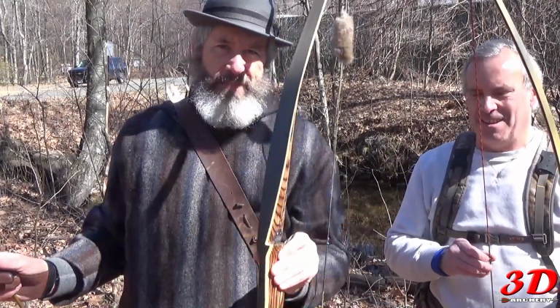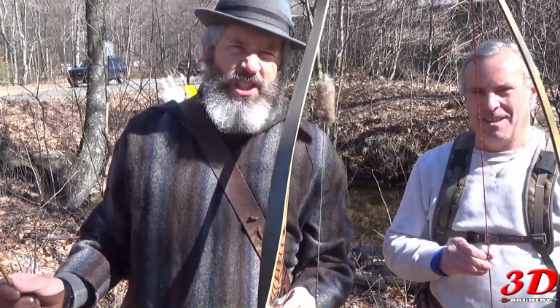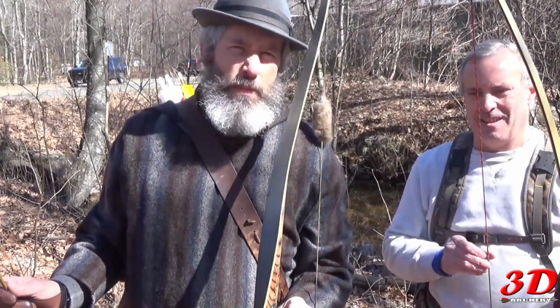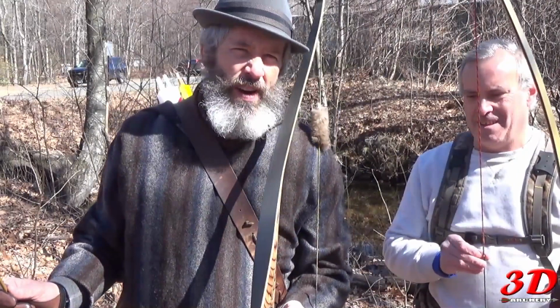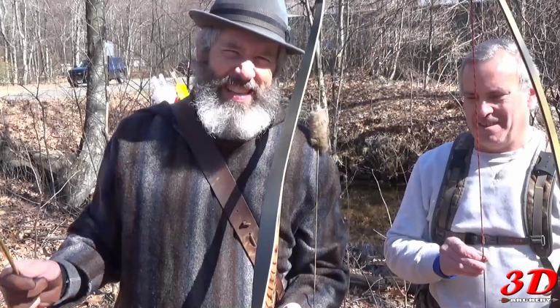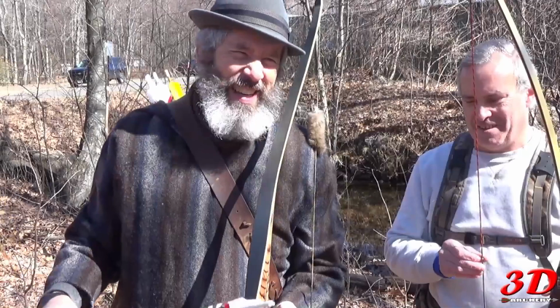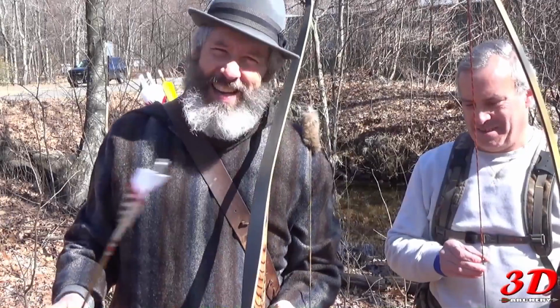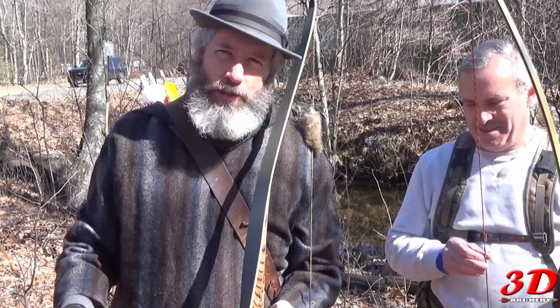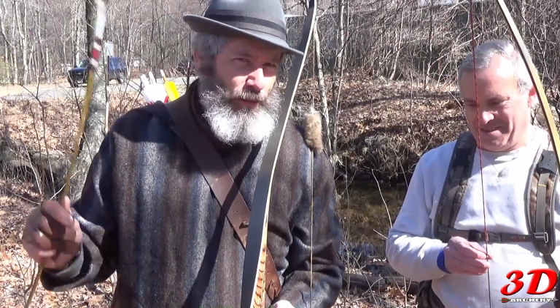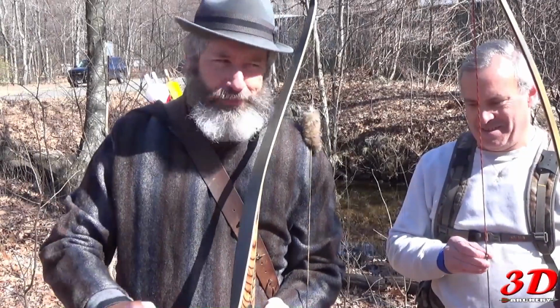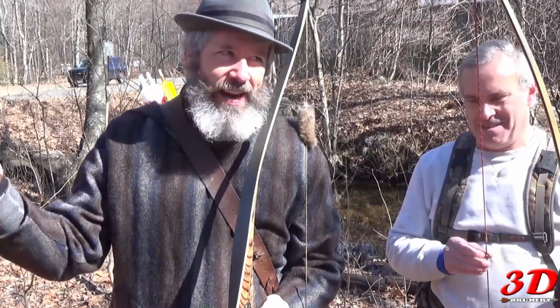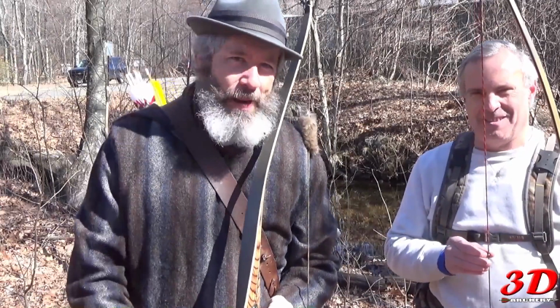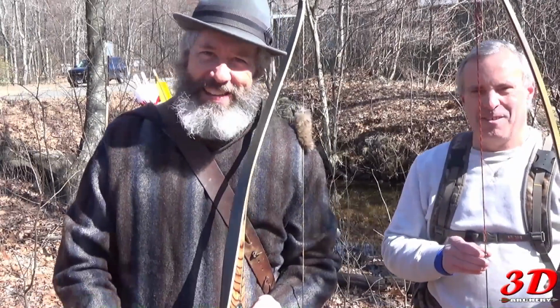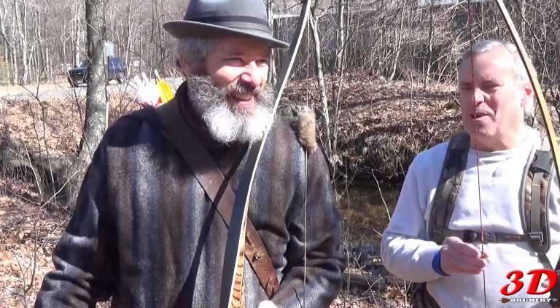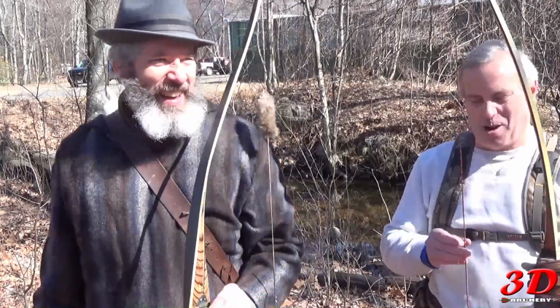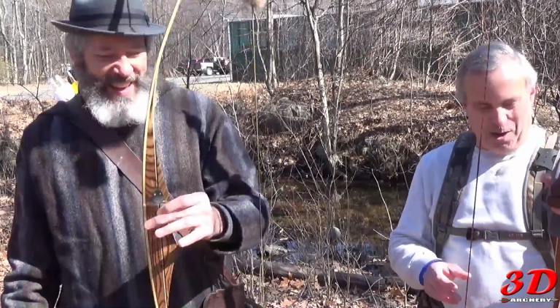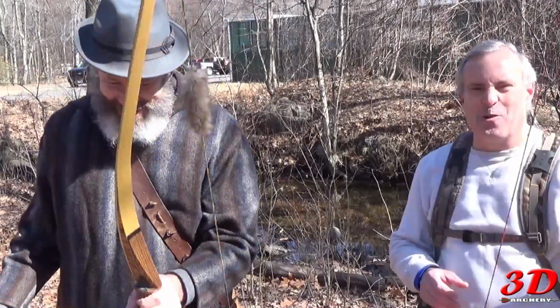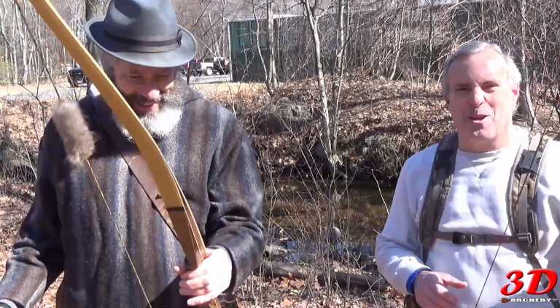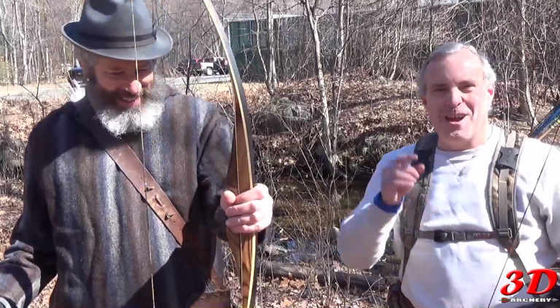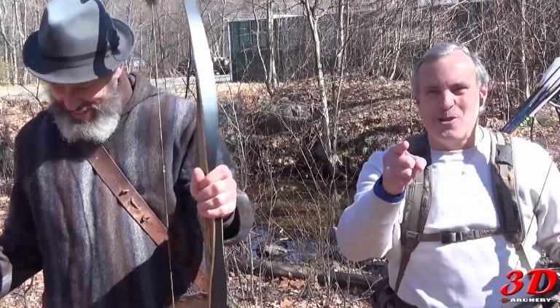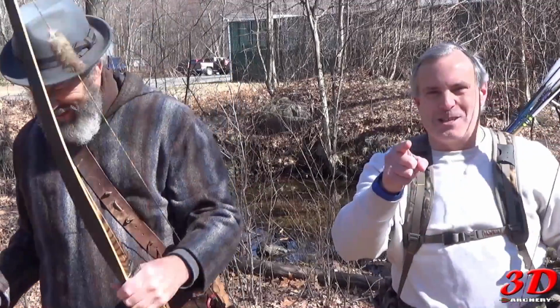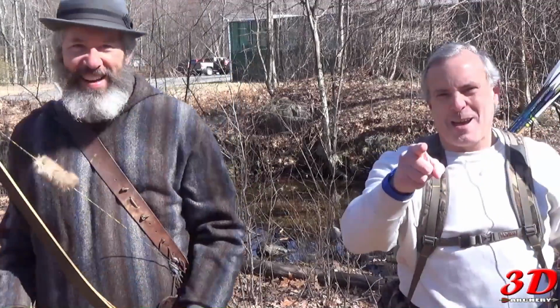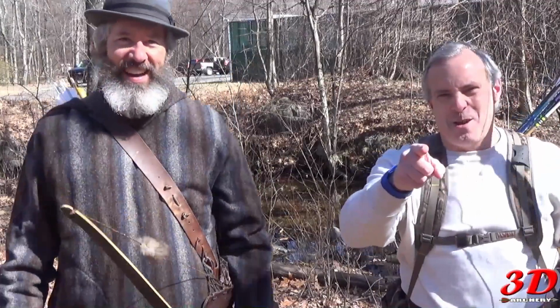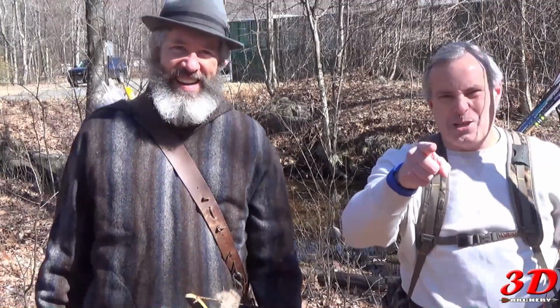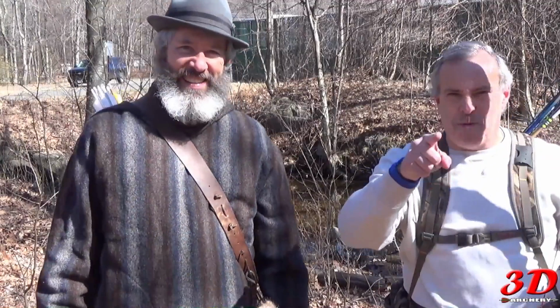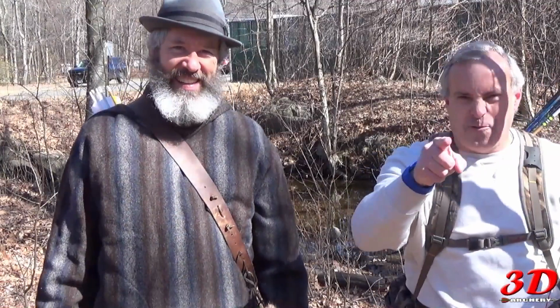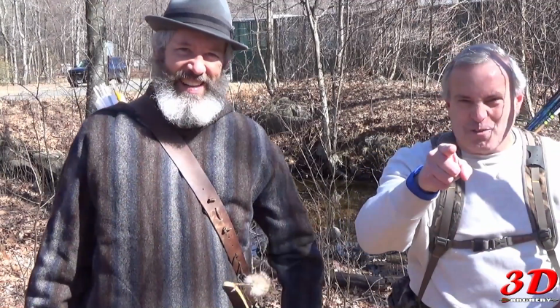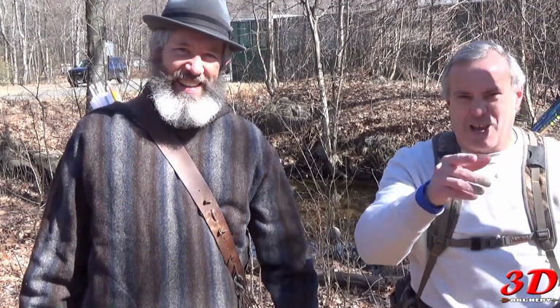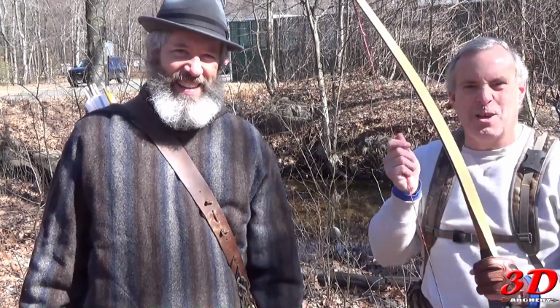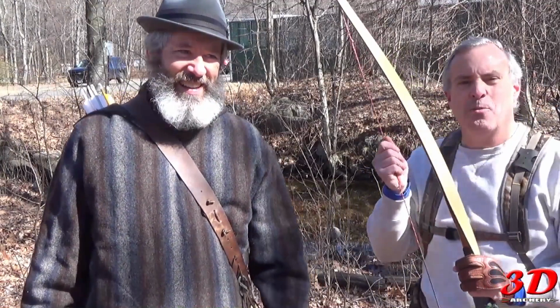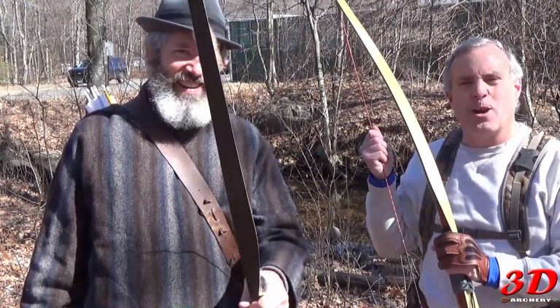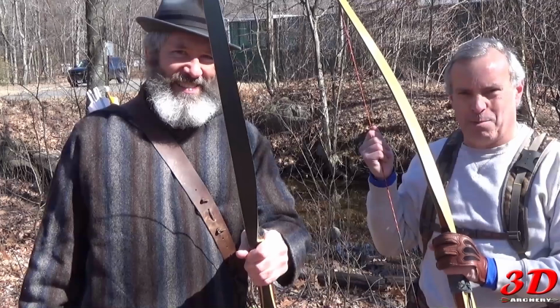I haven't shot this bow in a while, so I've got an excuse right off the bat. You haven't shot mine in over a year! Alright boys and girls, kick back and enjoy — me and Jeff making fools of ourselves with our longbows.